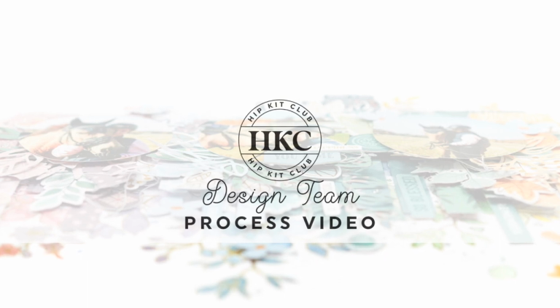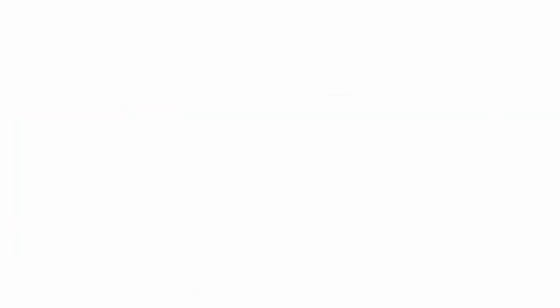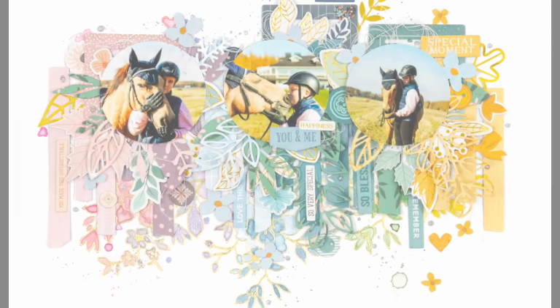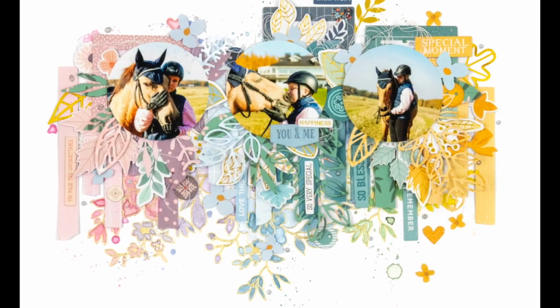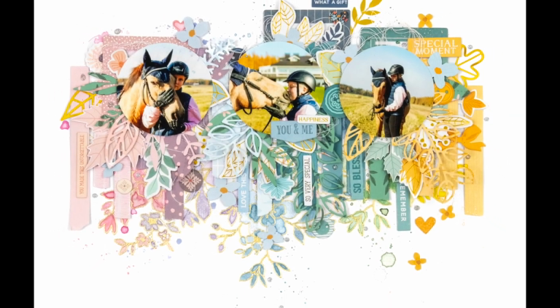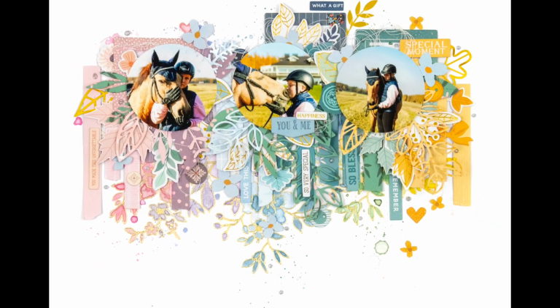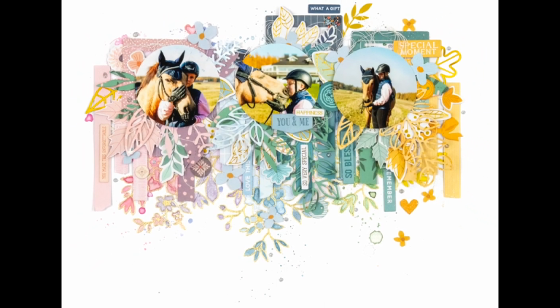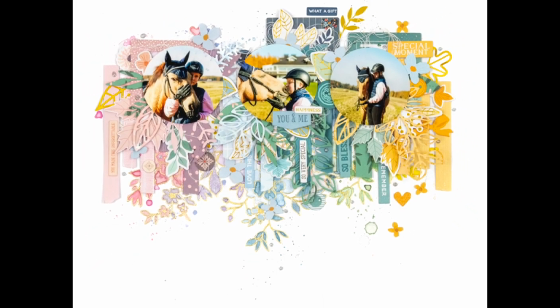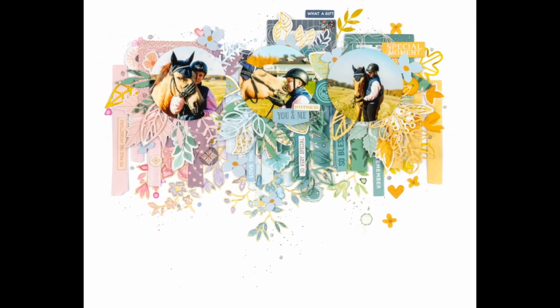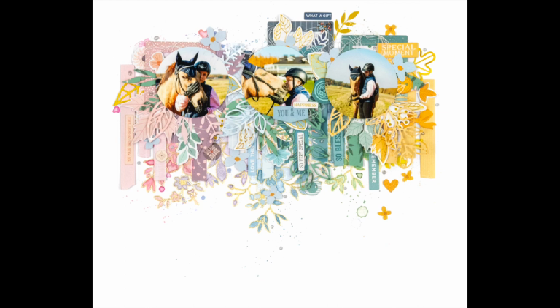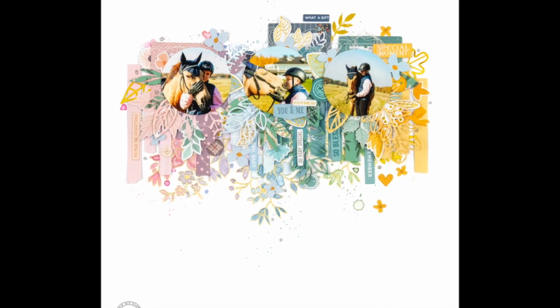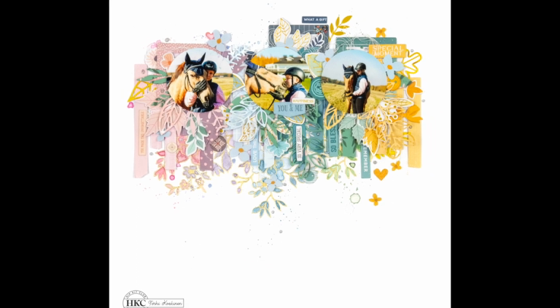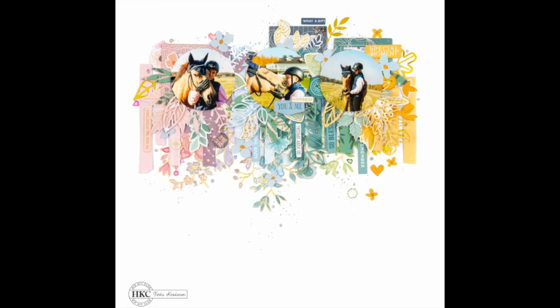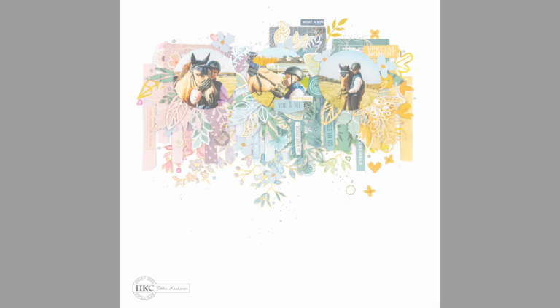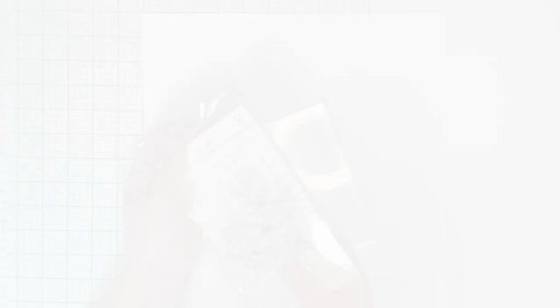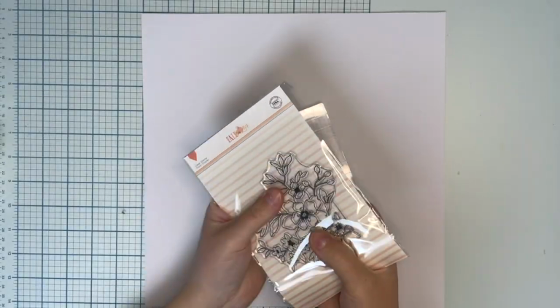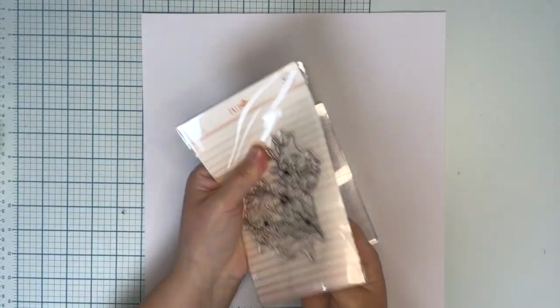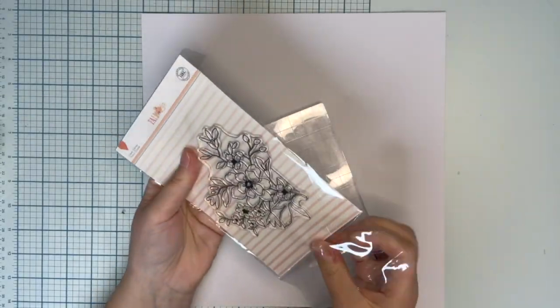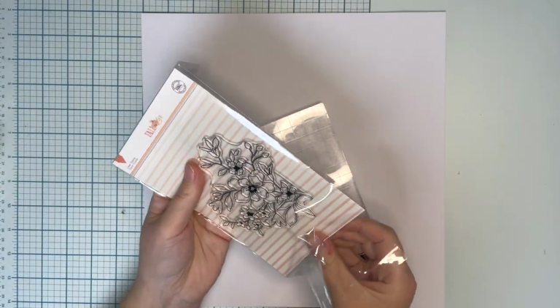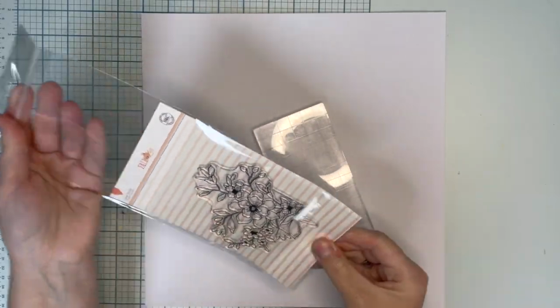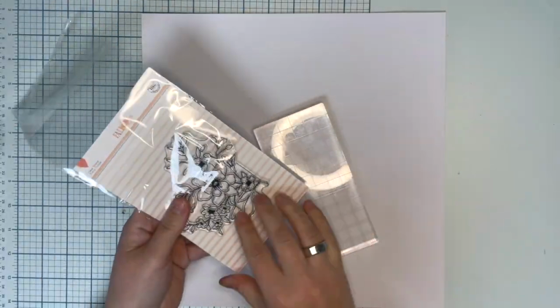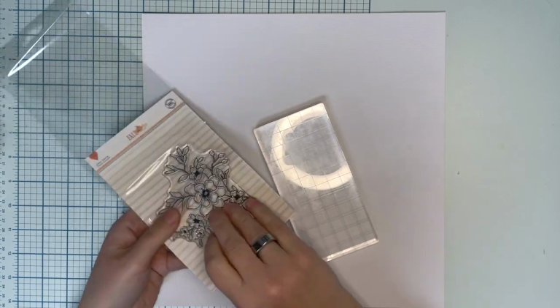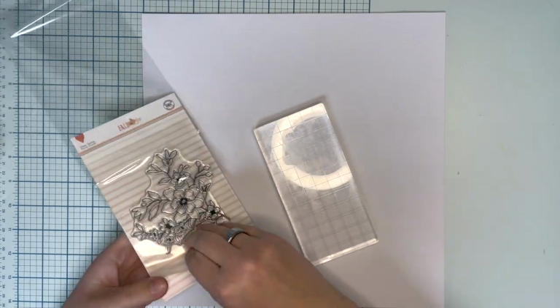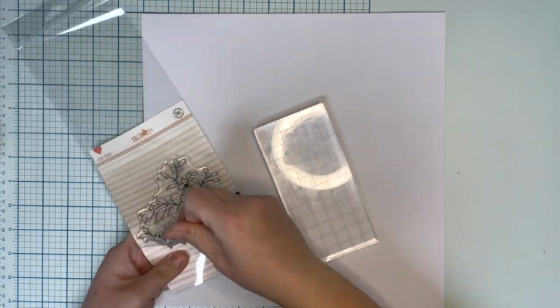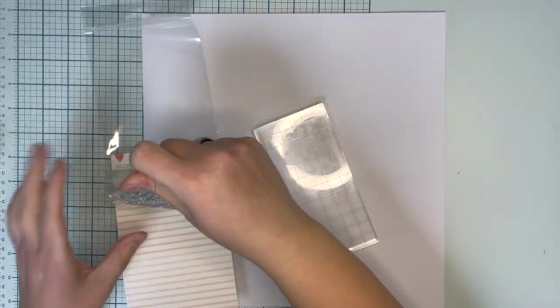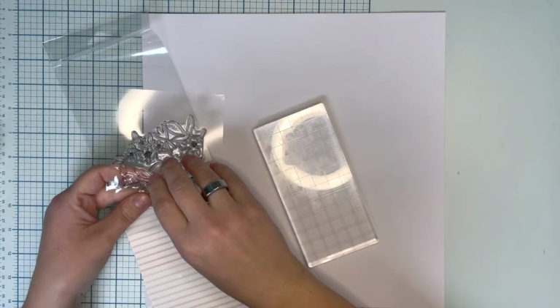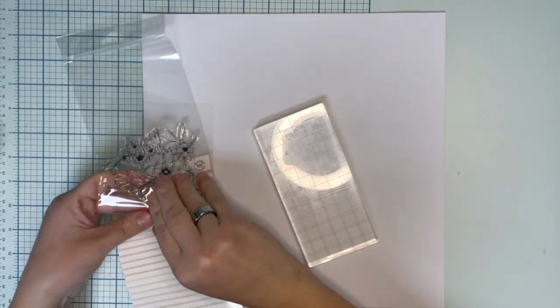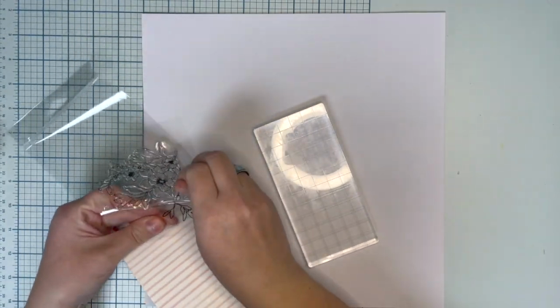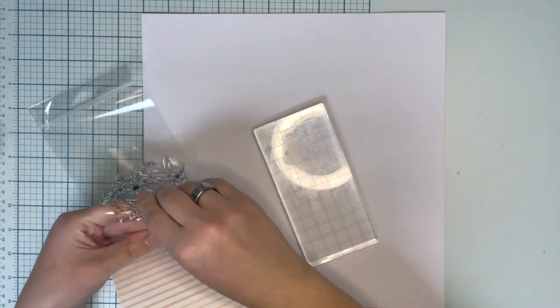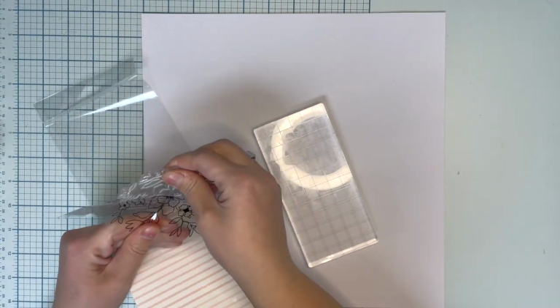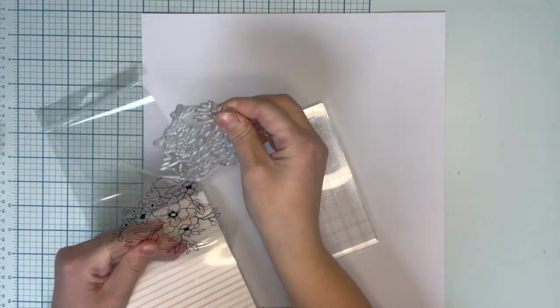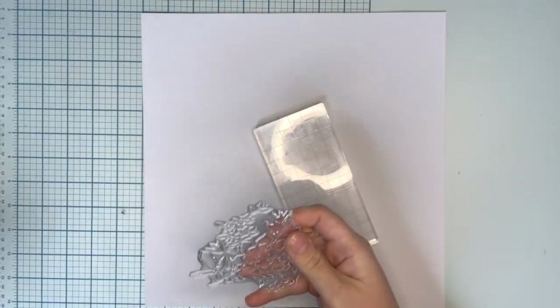Hi friends! It's me Terhi here again. New video for Hipki Club and I'm playing today with October embellishments and papers and some things from the November kit too.